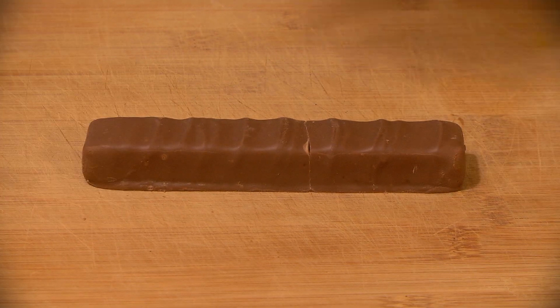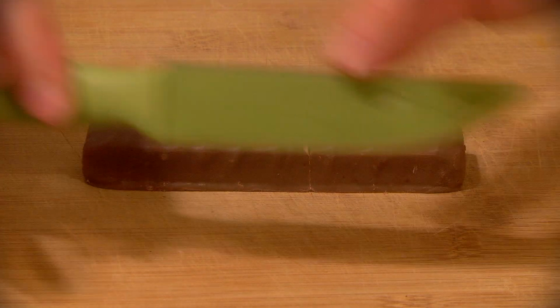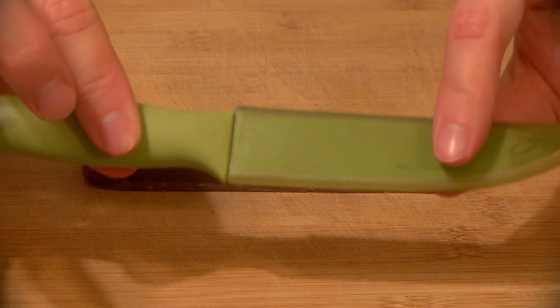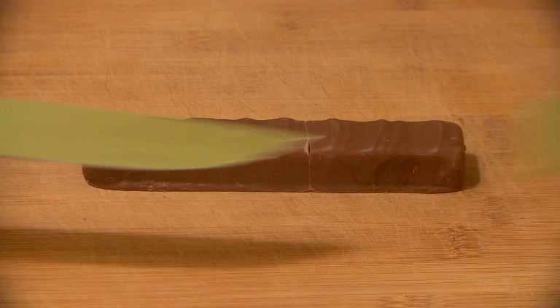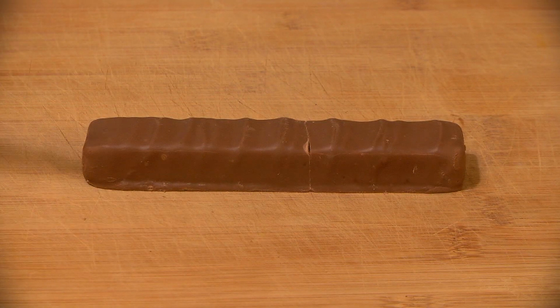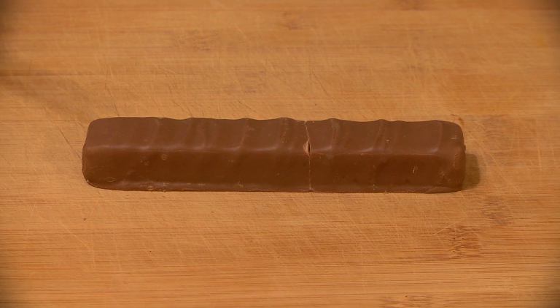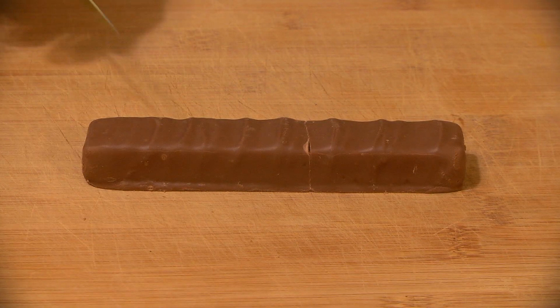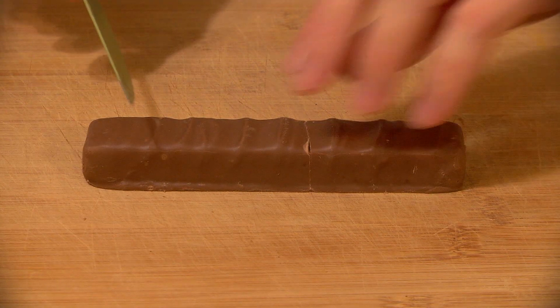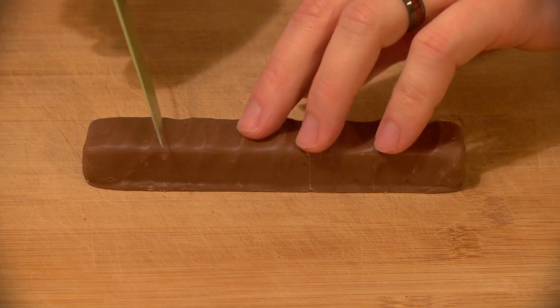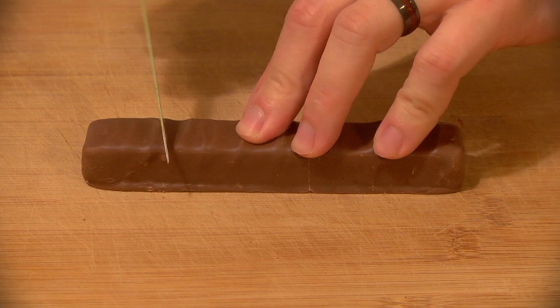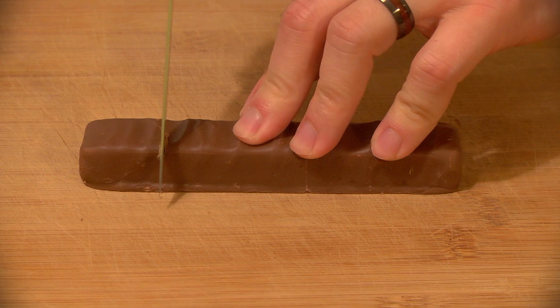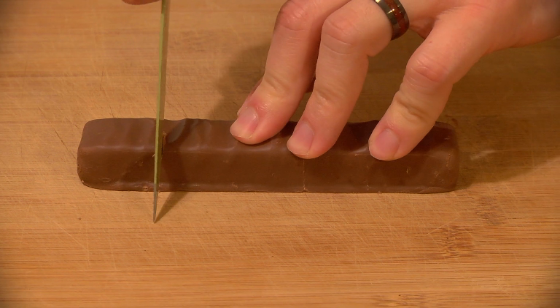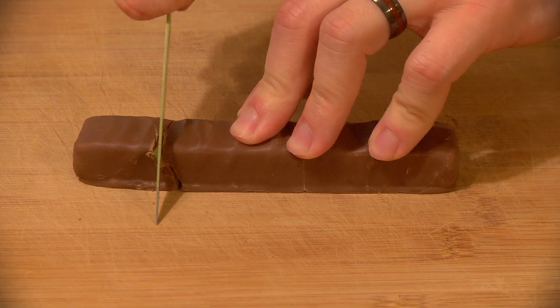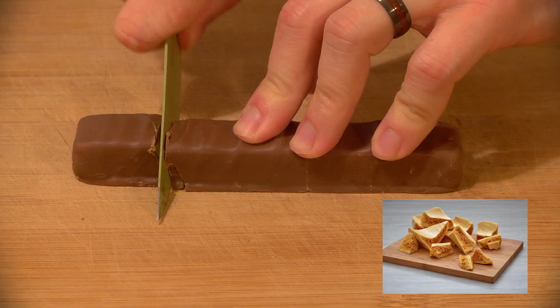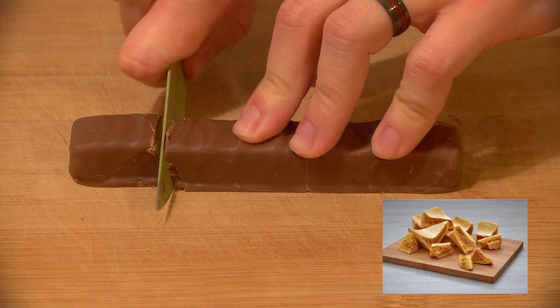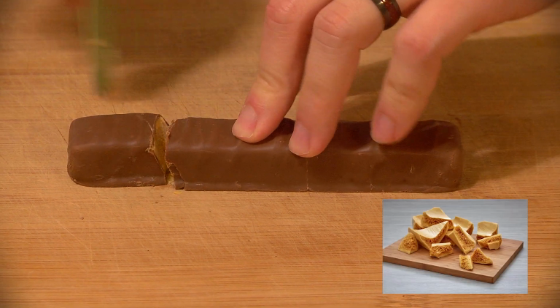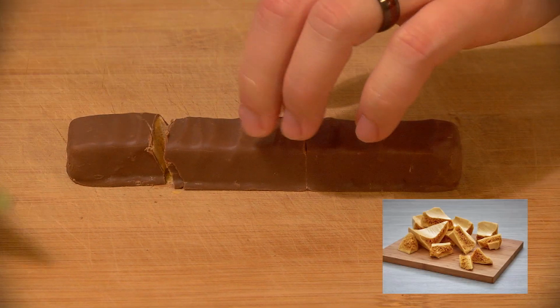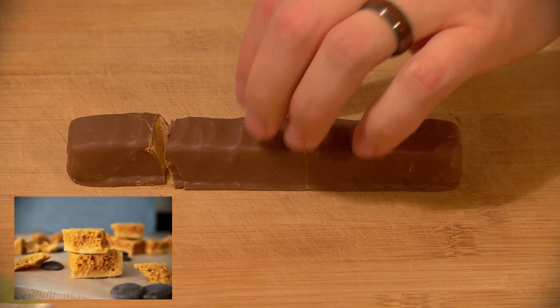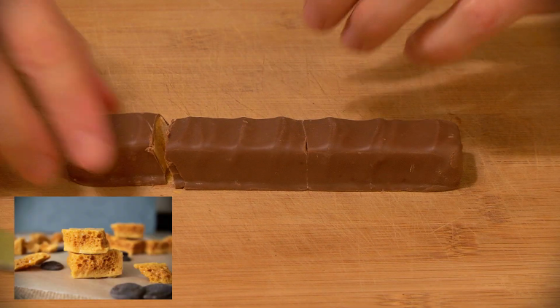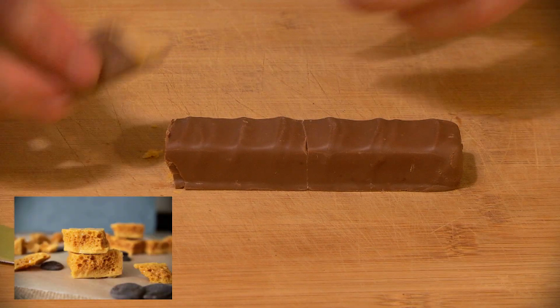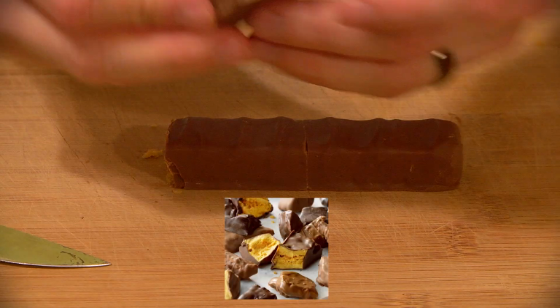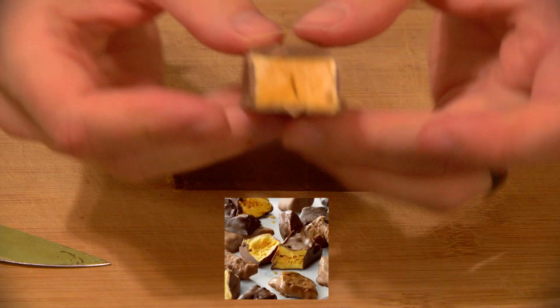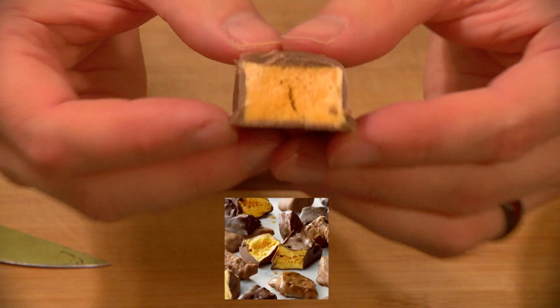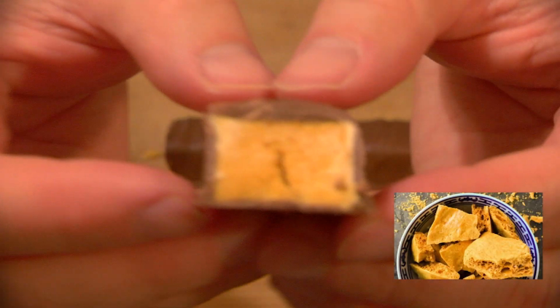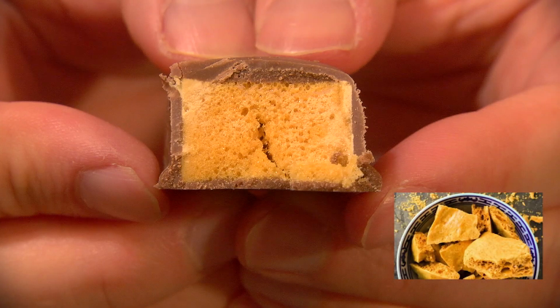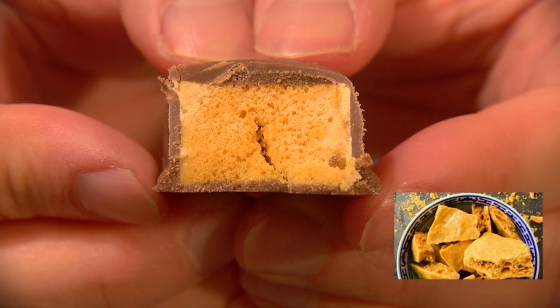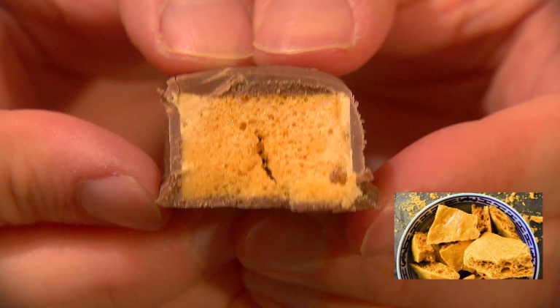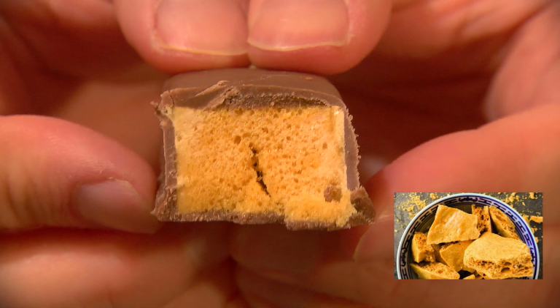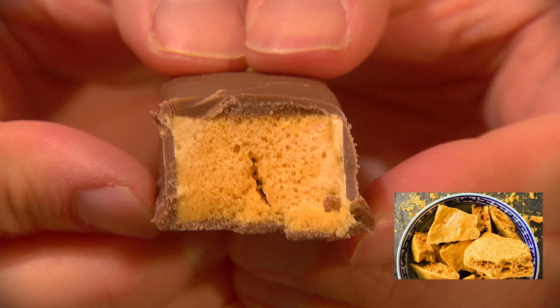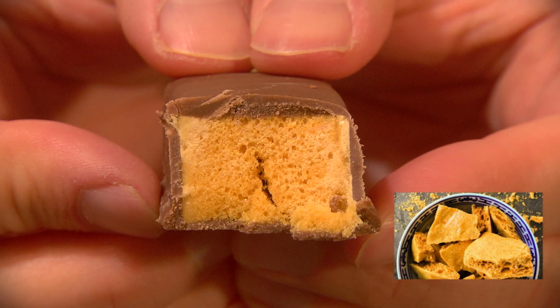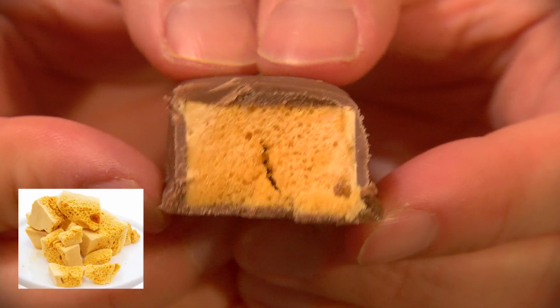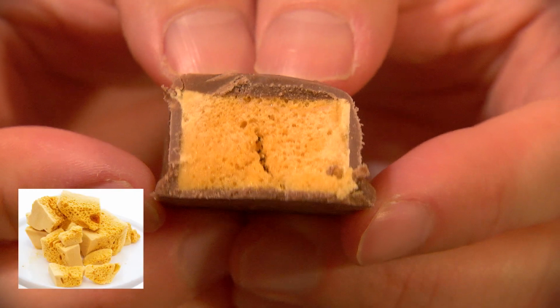Depending on what part of the world you're from, honeycomb toffee might be more familiar to you by the names sponge toffee, cinder toffee, fairy food, hokey pokey, or even the now cancelled puff candy.